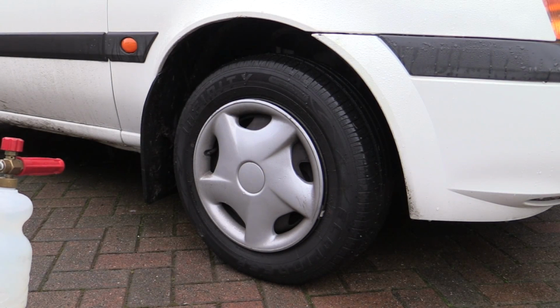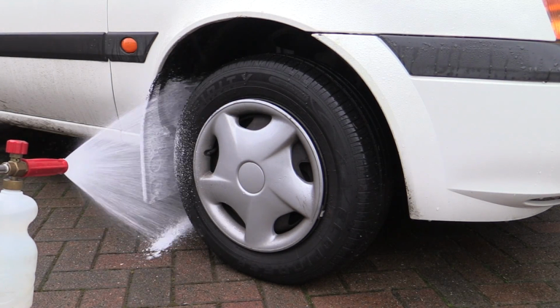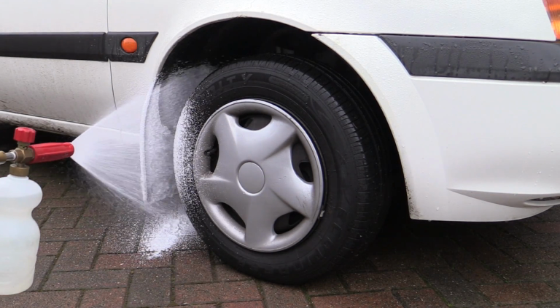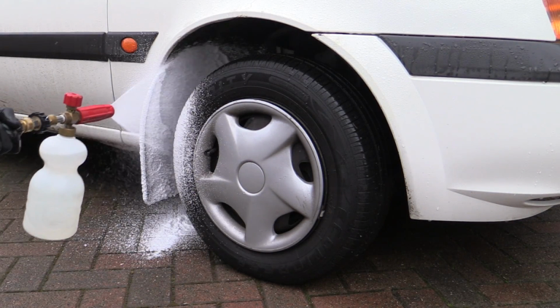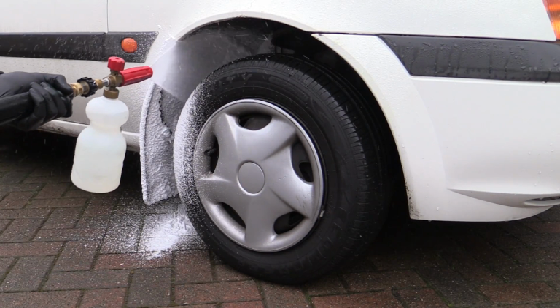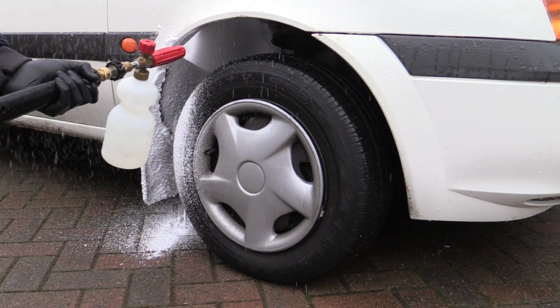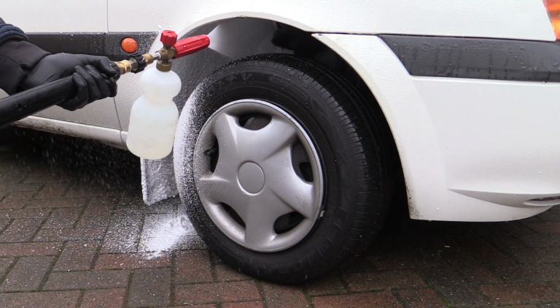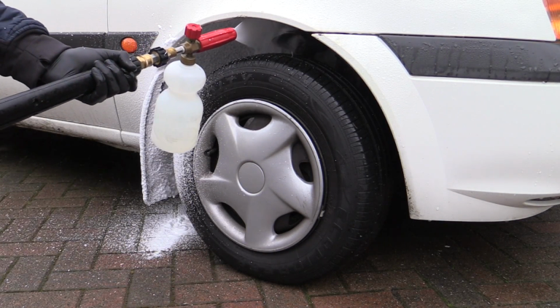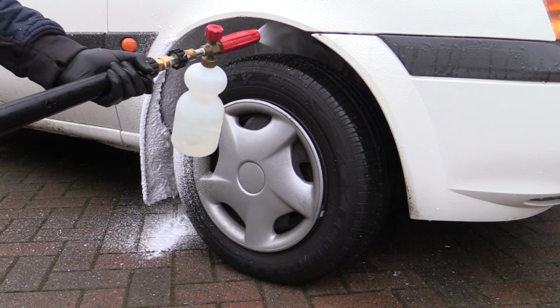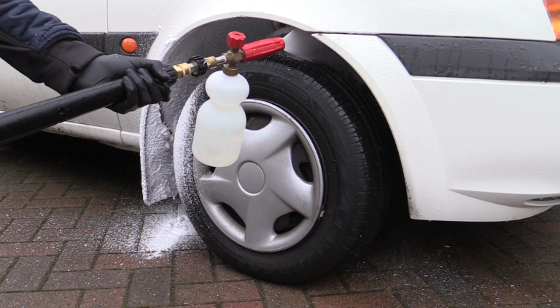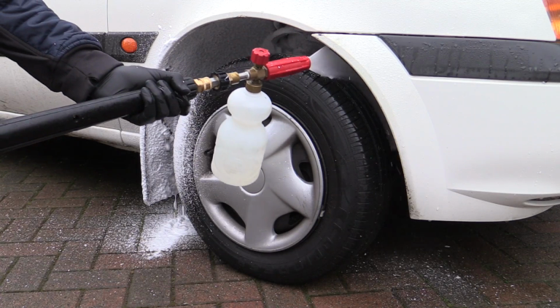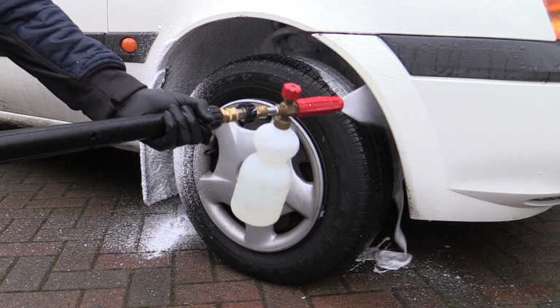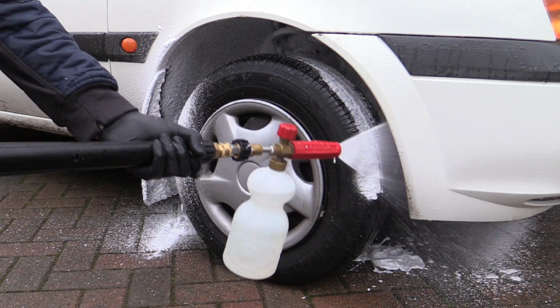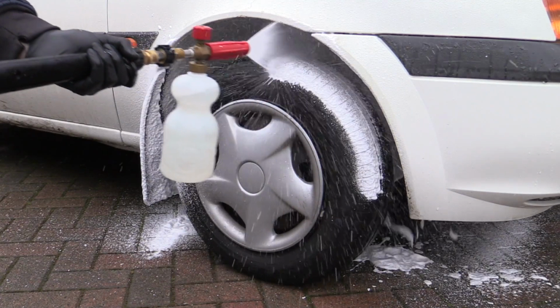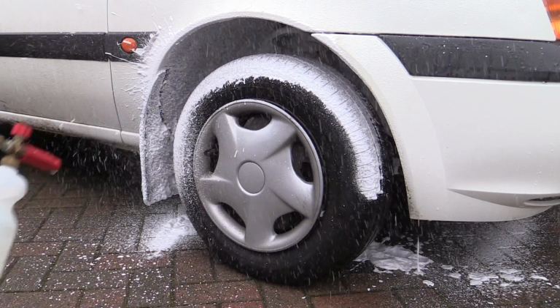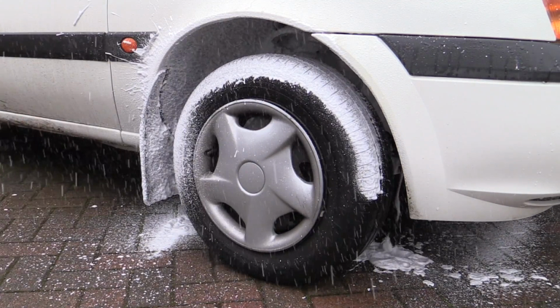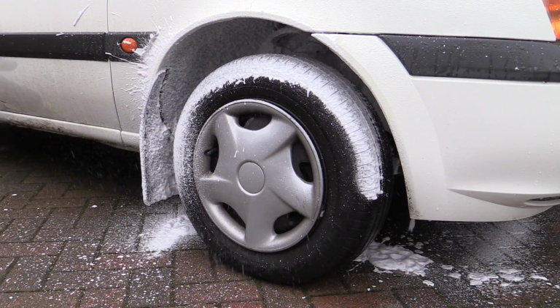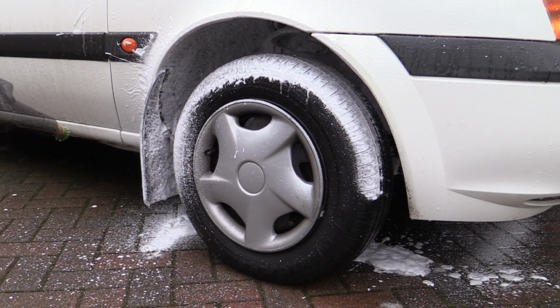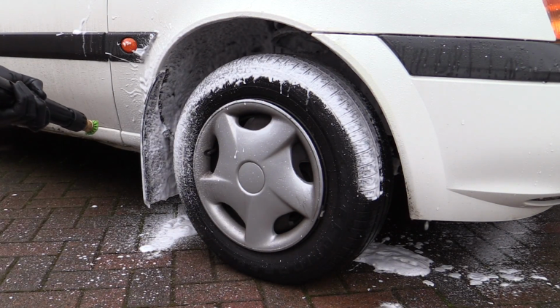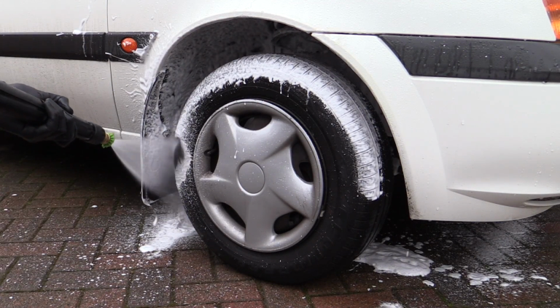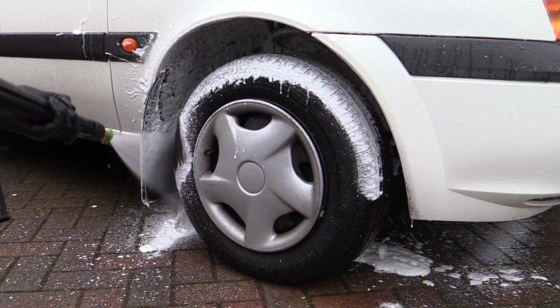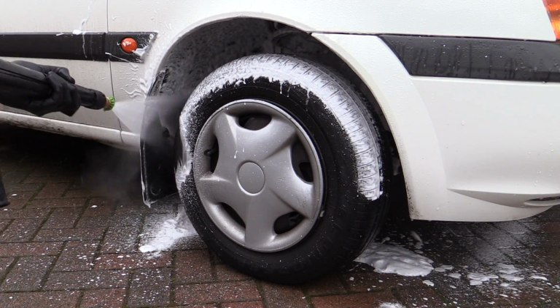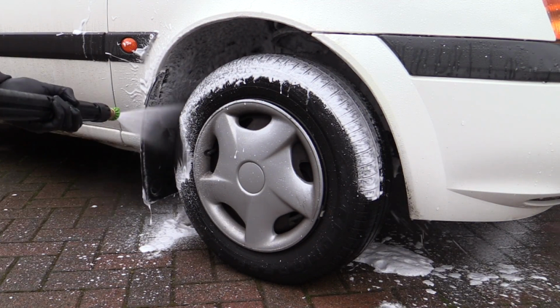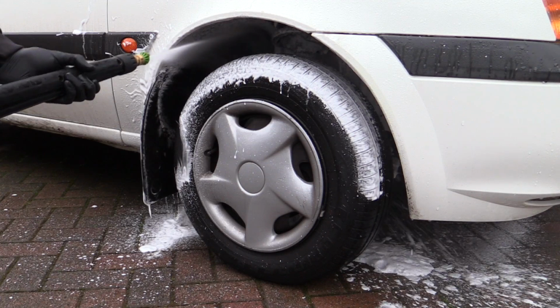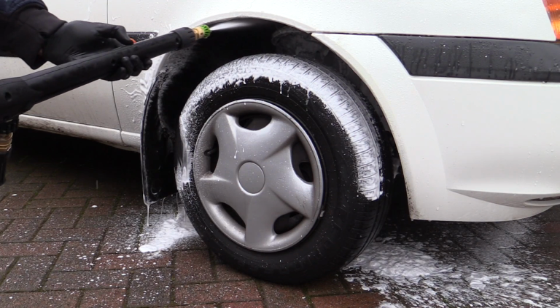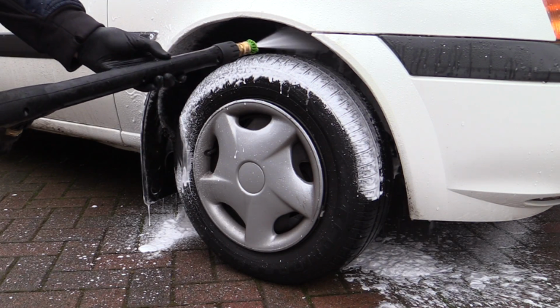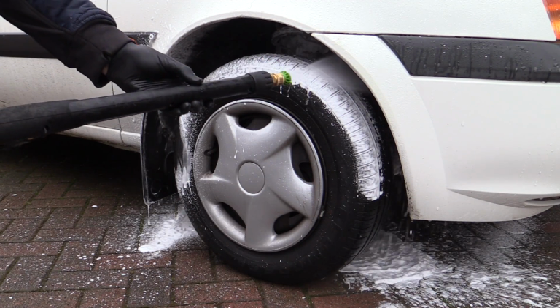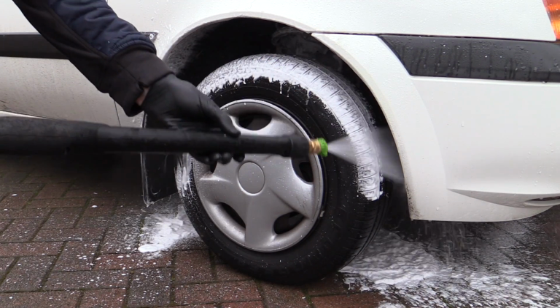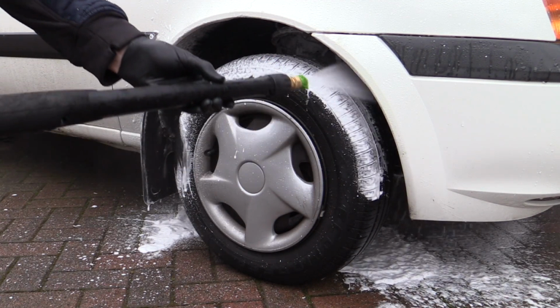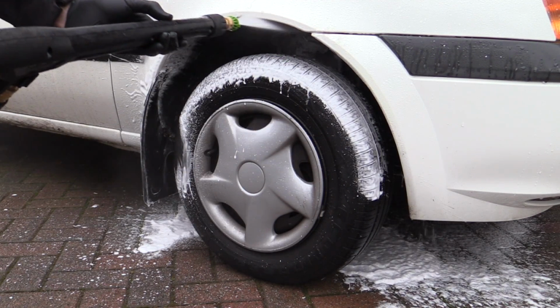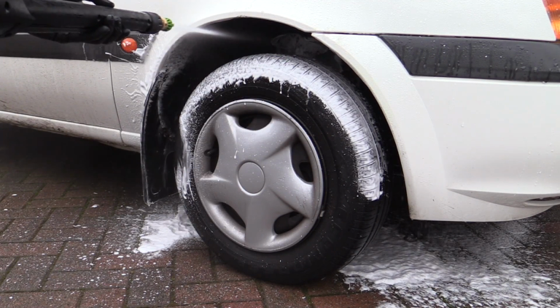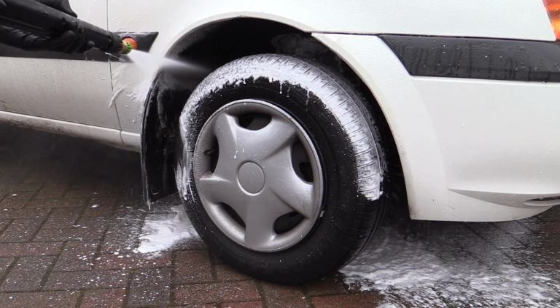To start with, before the body was given a good soak and scrub, the little 13-inch wheels and tyres along with their surrounding muddy arches were given a bit of a pre-foam and pressure rinse to quickly remove any loose crud.